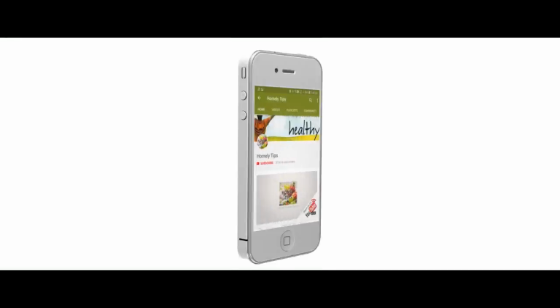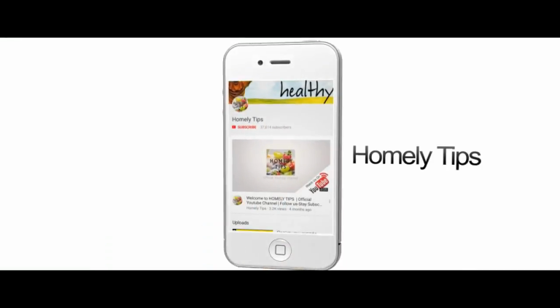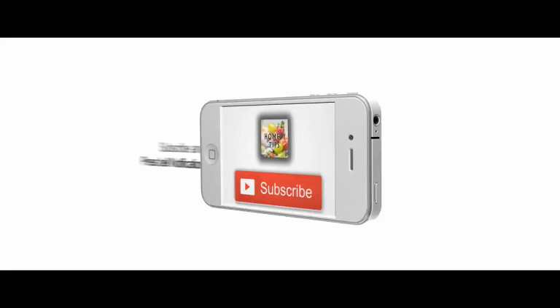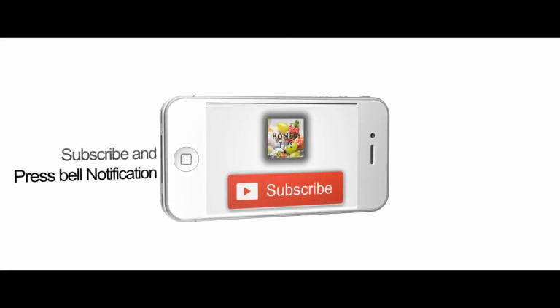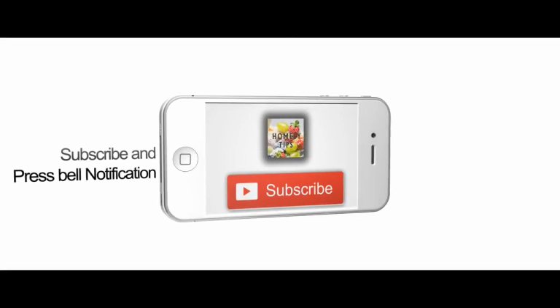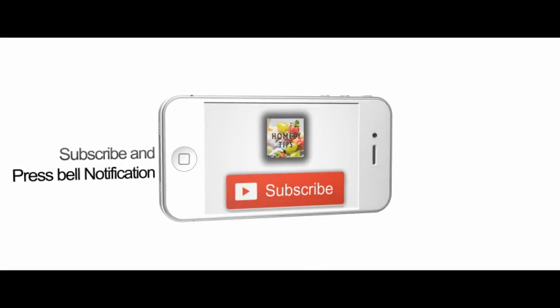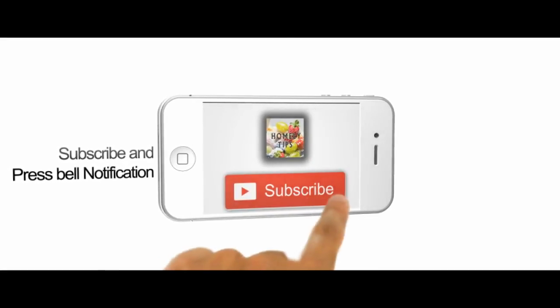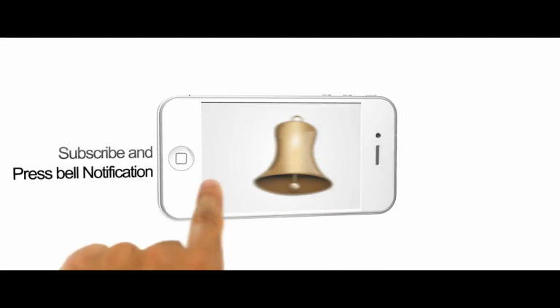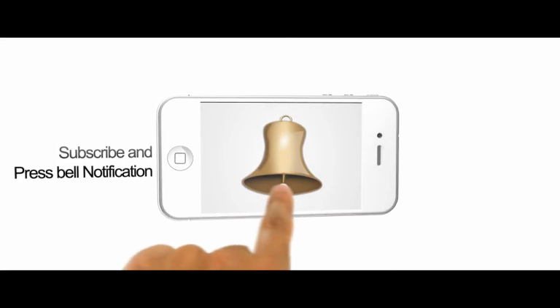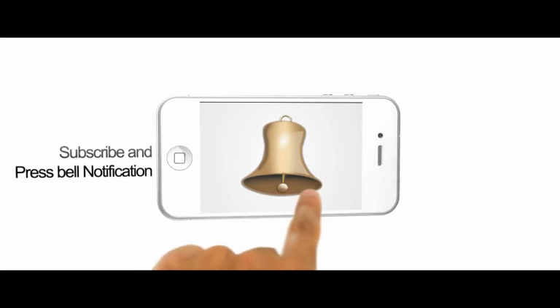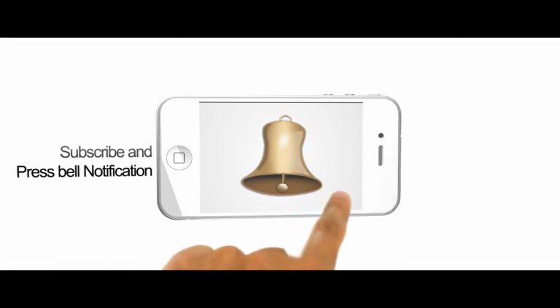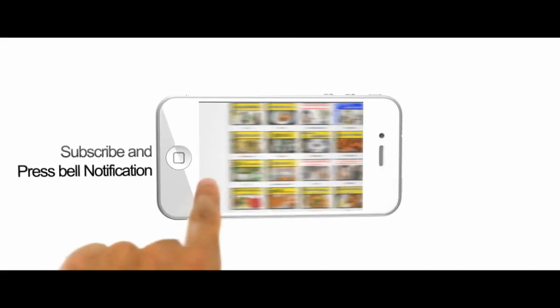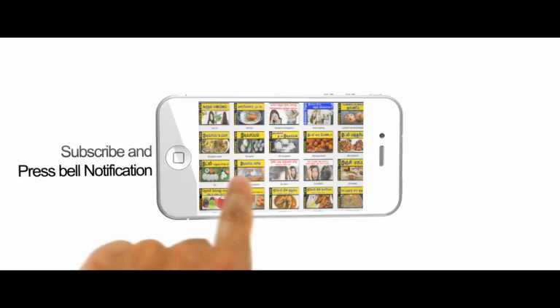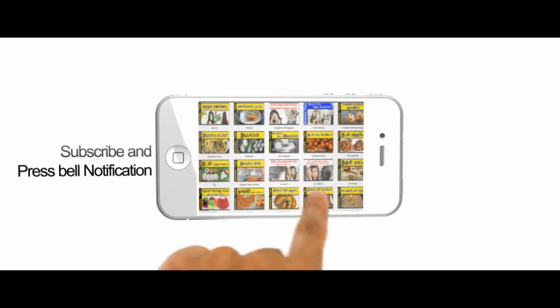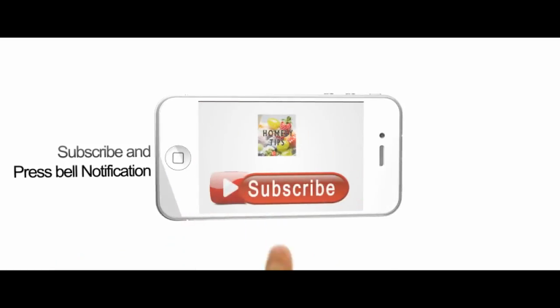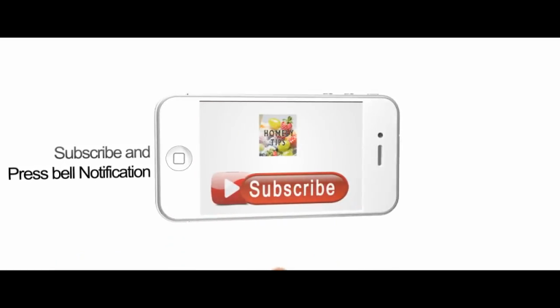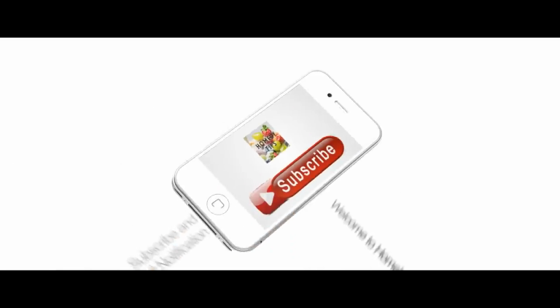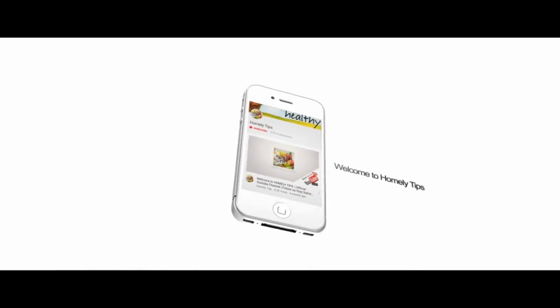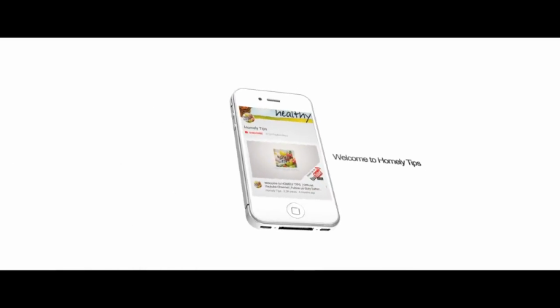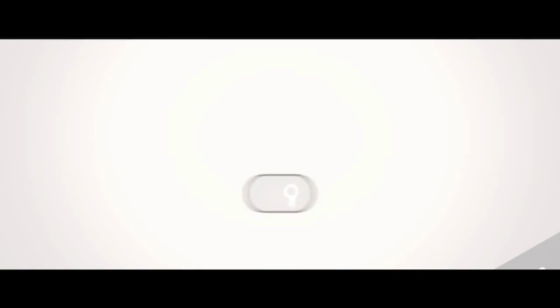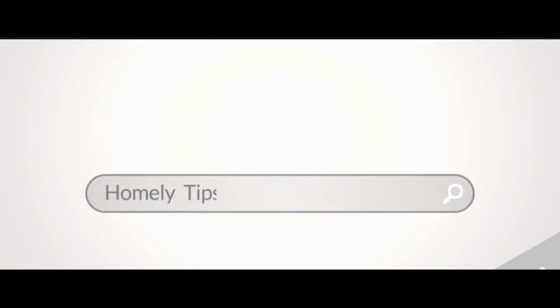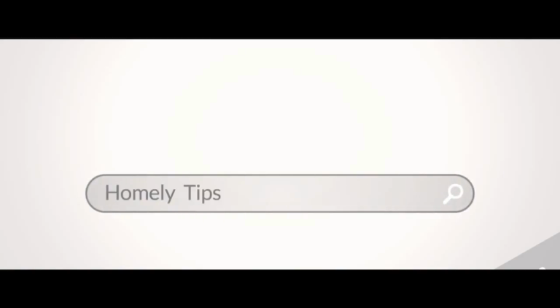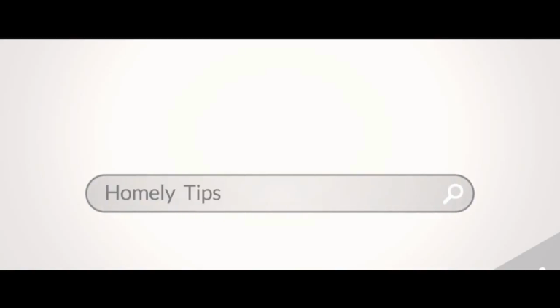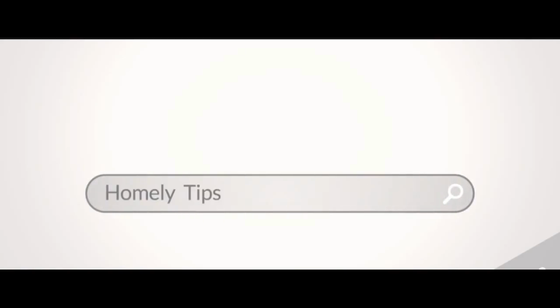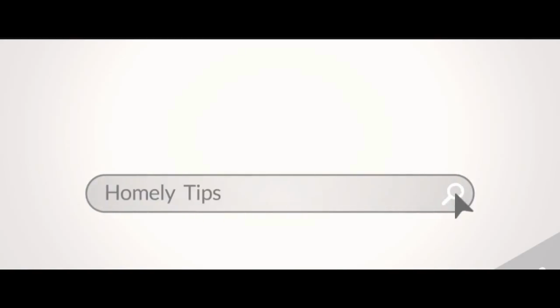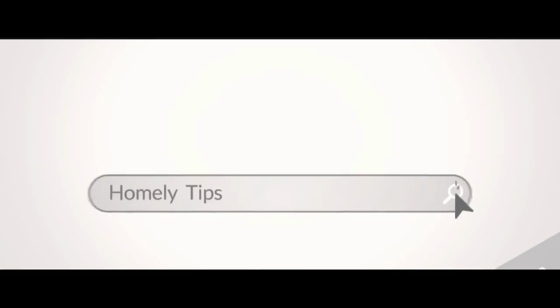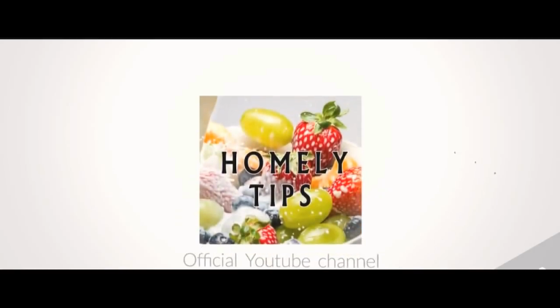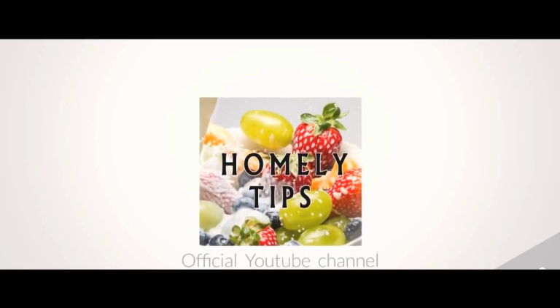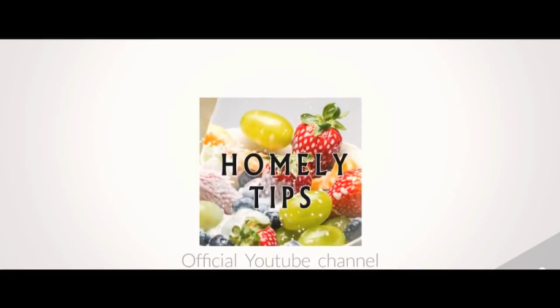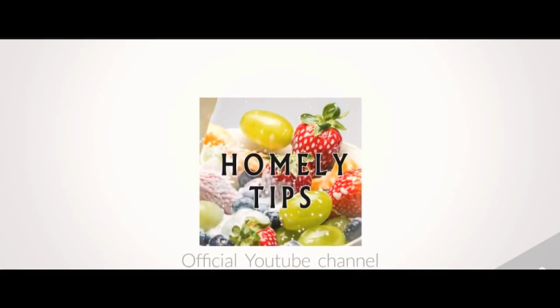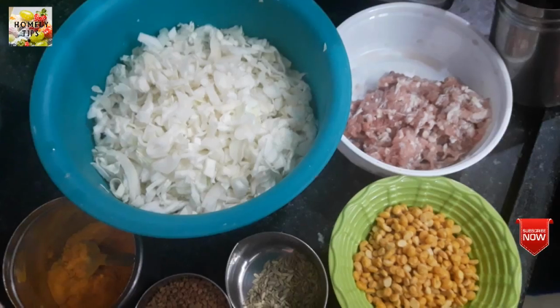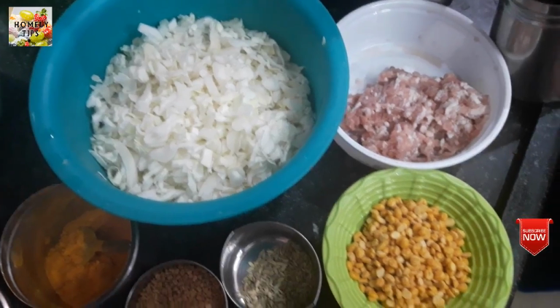If you want to subscribe, click on the bell button. Hello viewers!